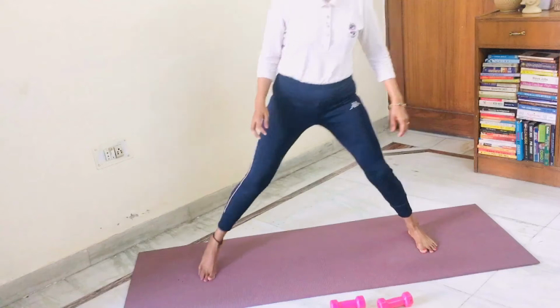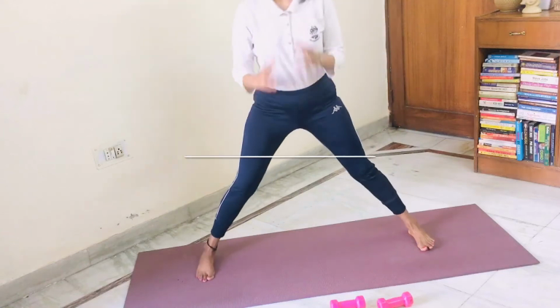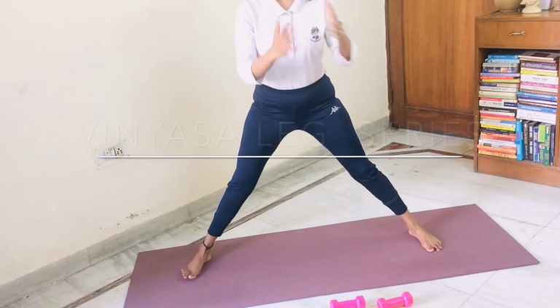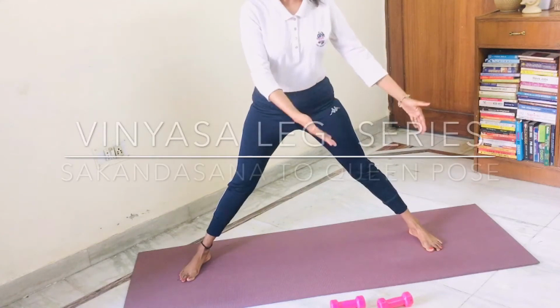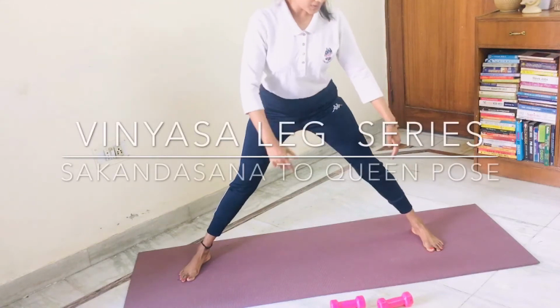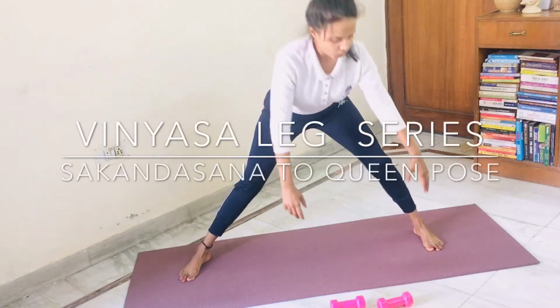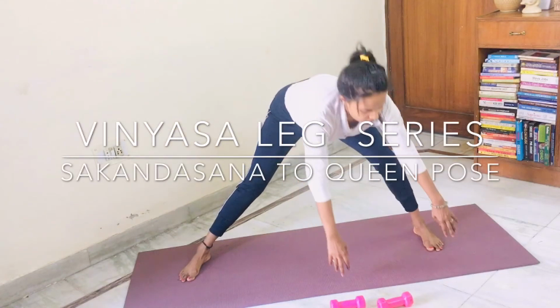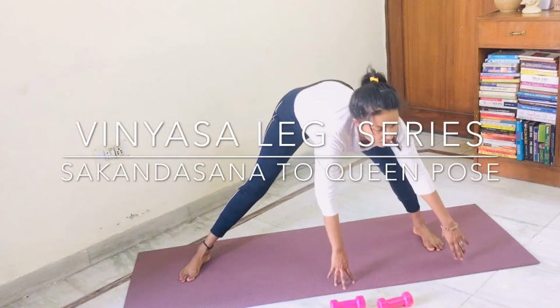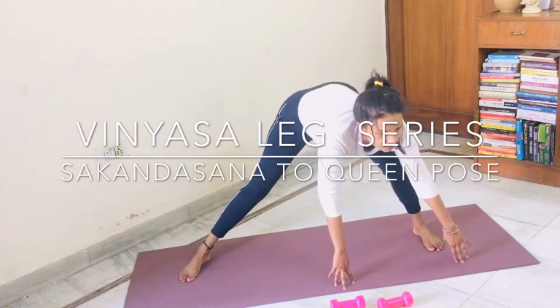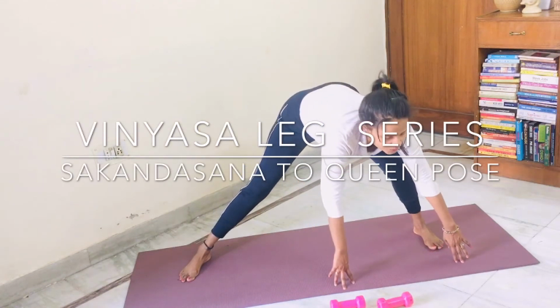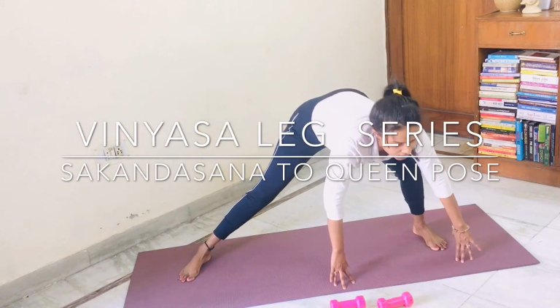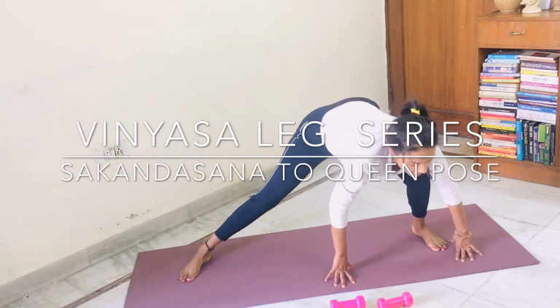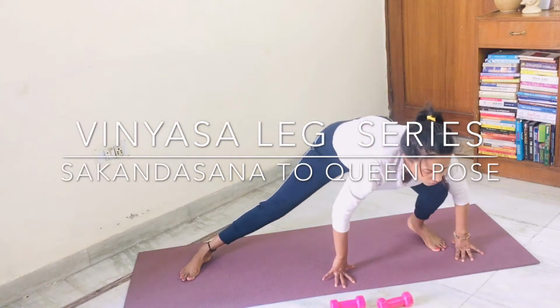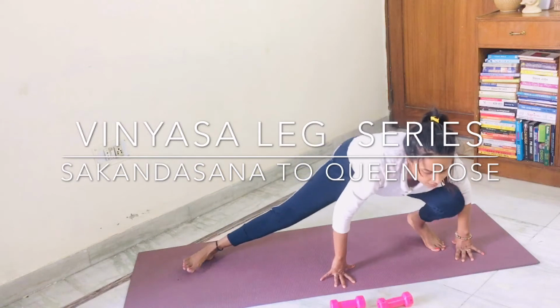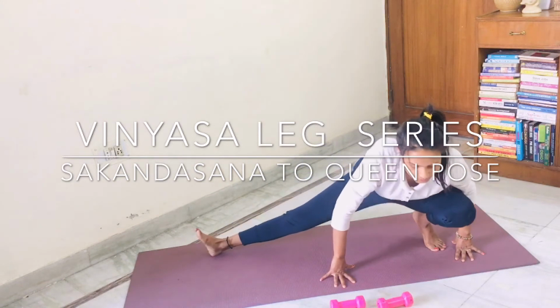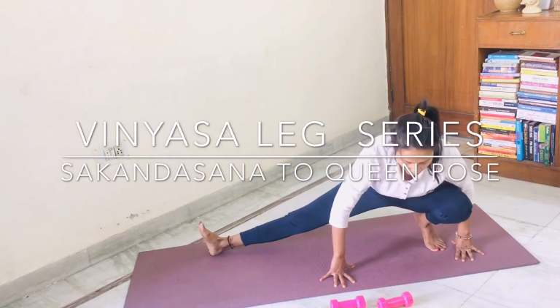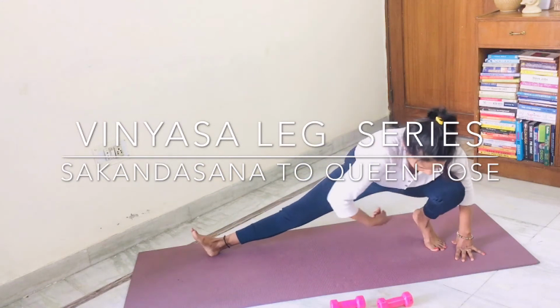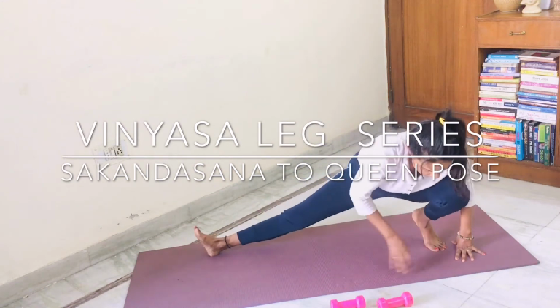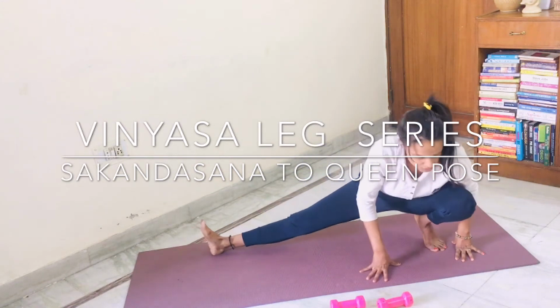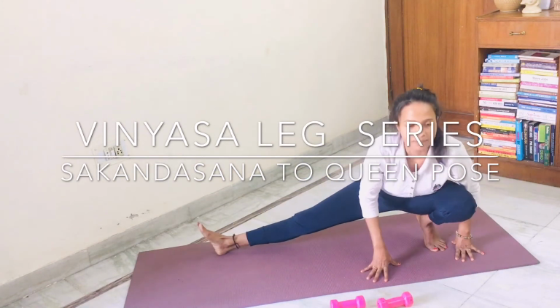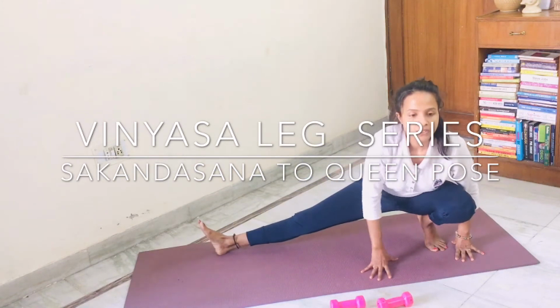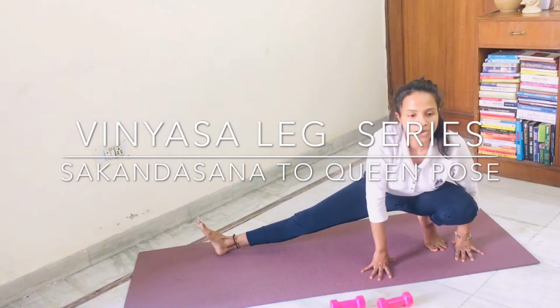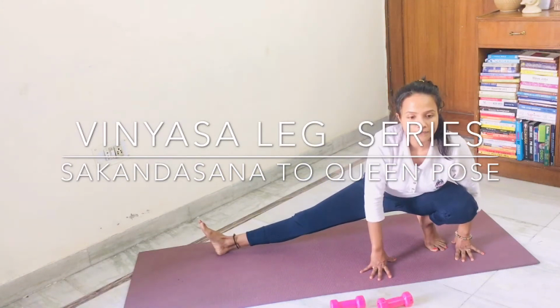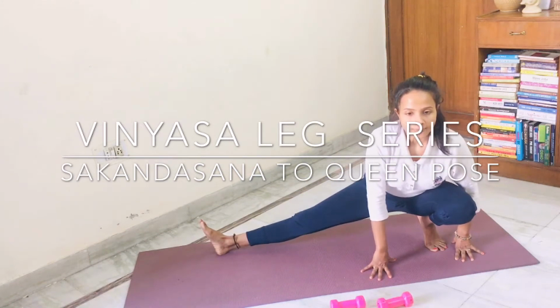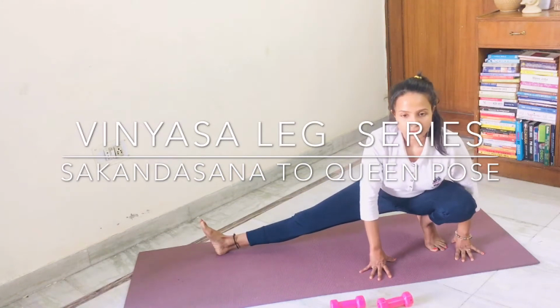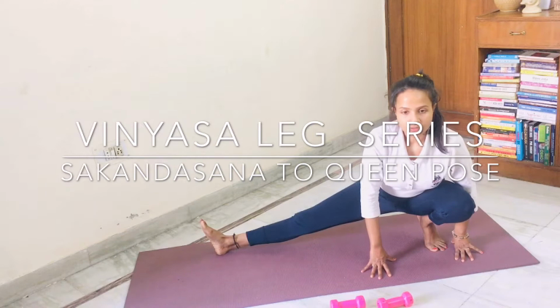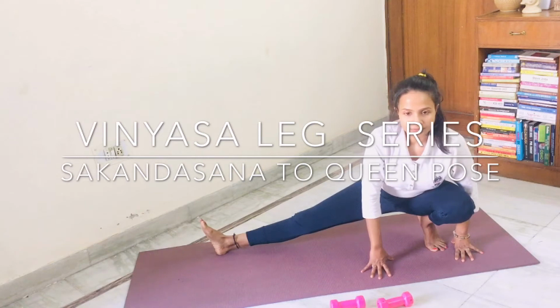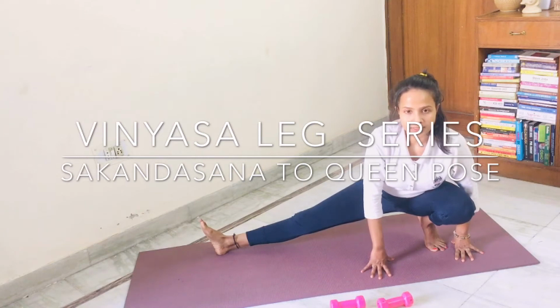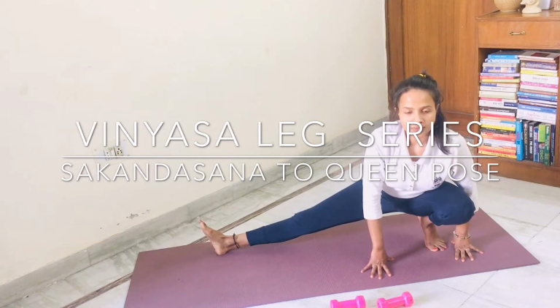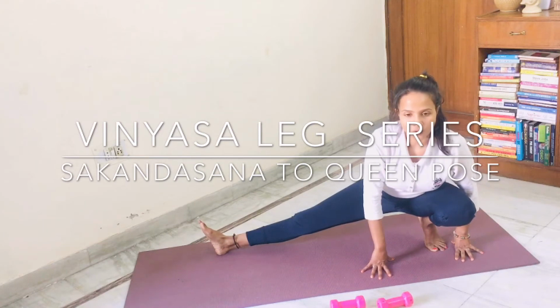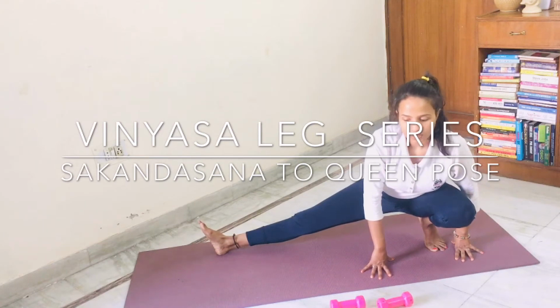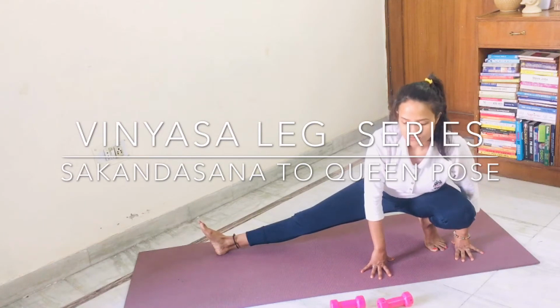Put your both palms near to your left toe. Come in this posture. Start getting into skandasana with support. Your left heel is also up. One, two, three, four, five.